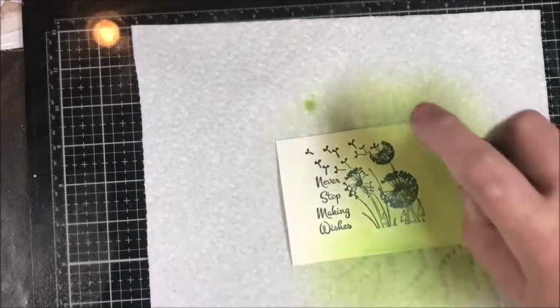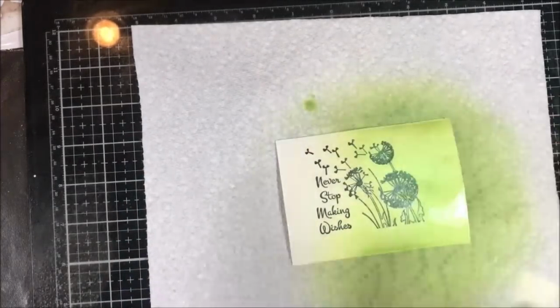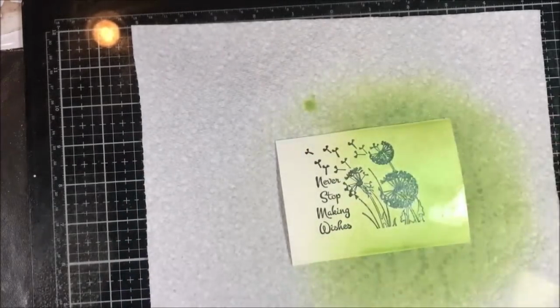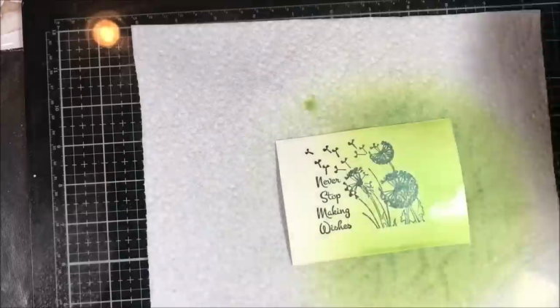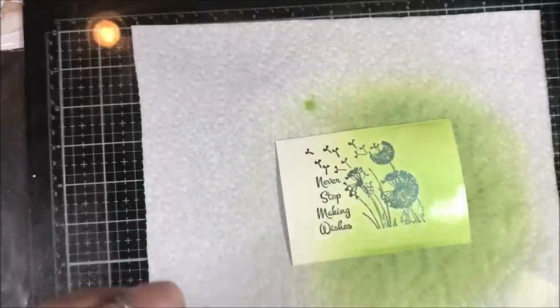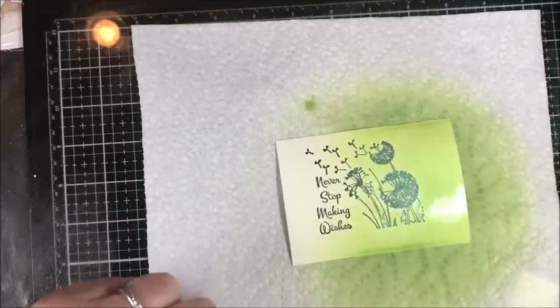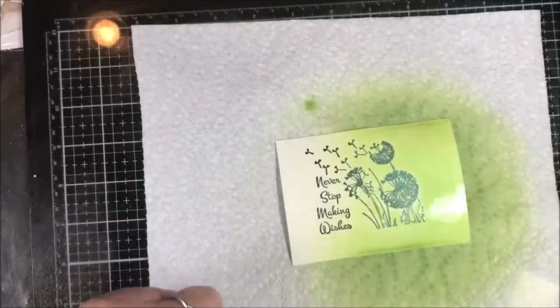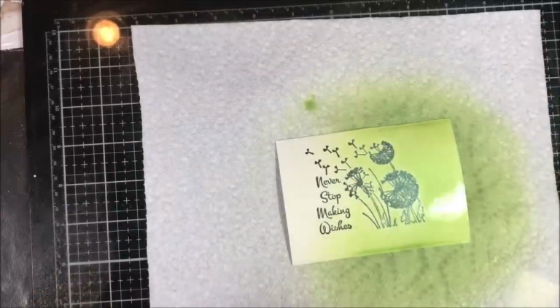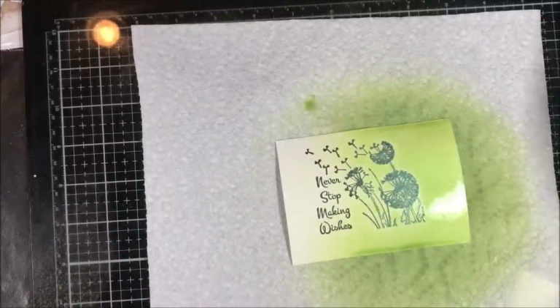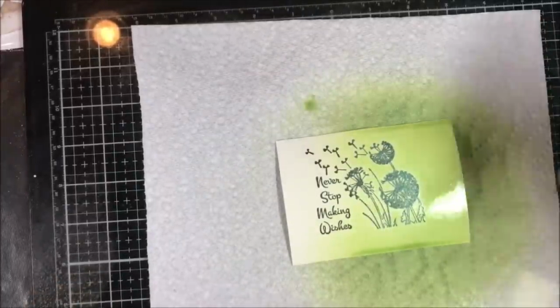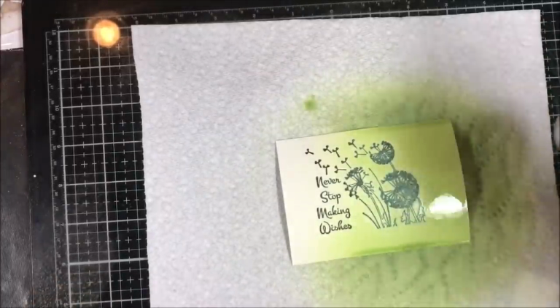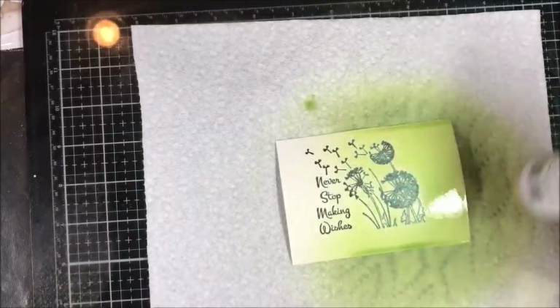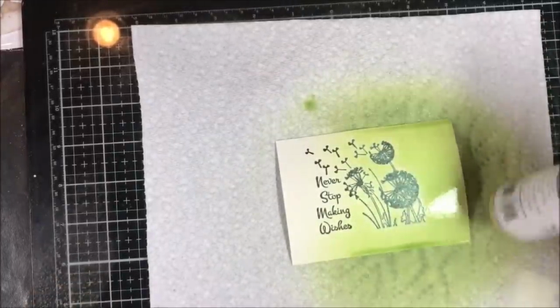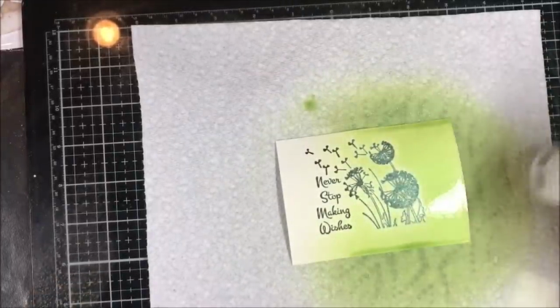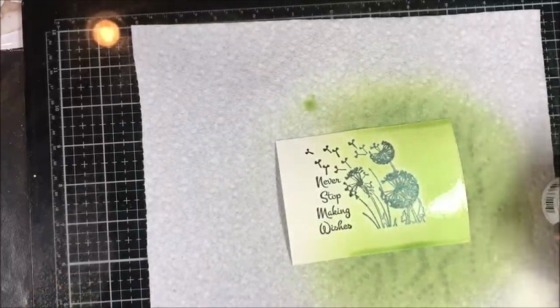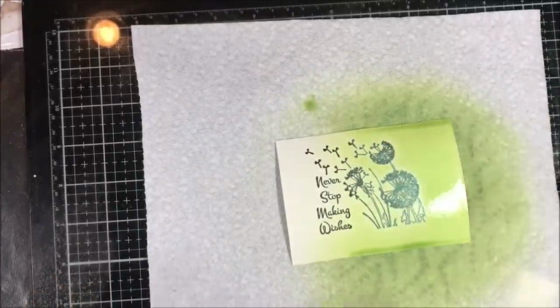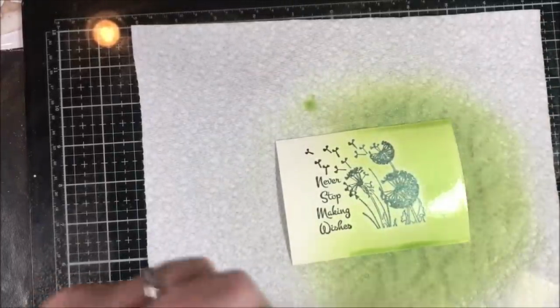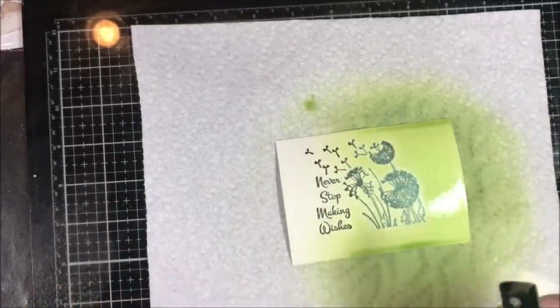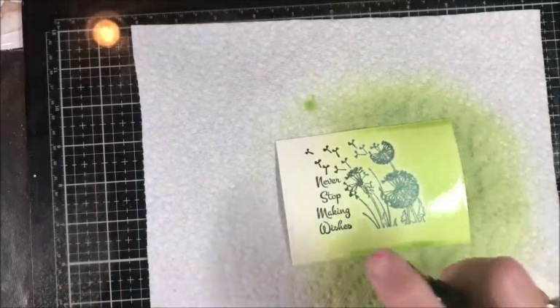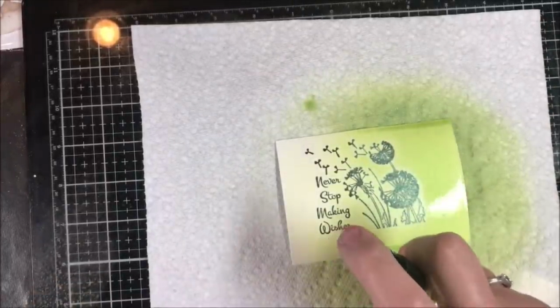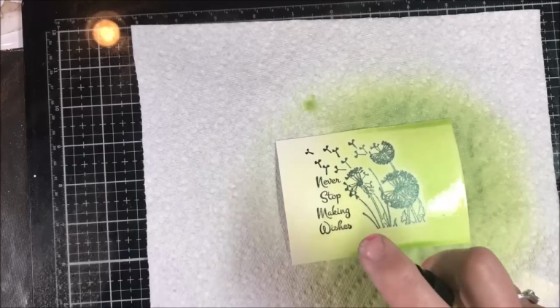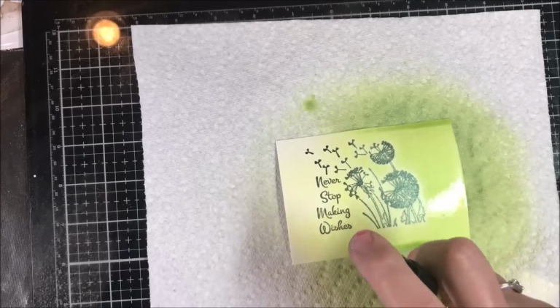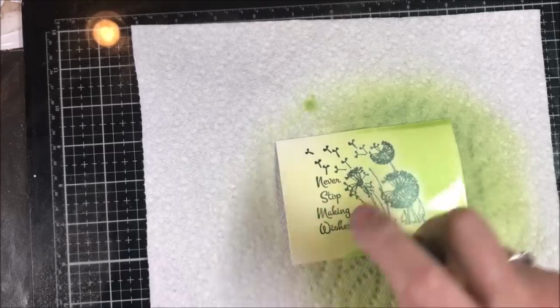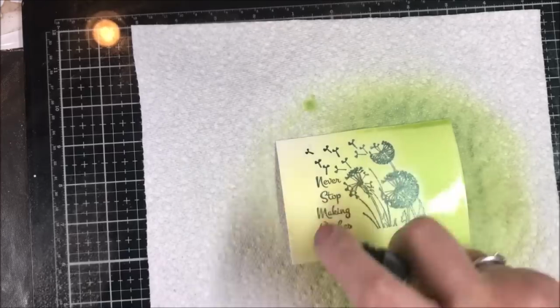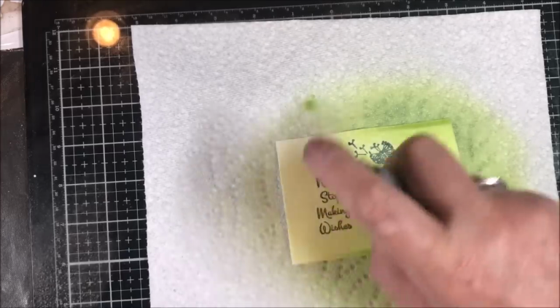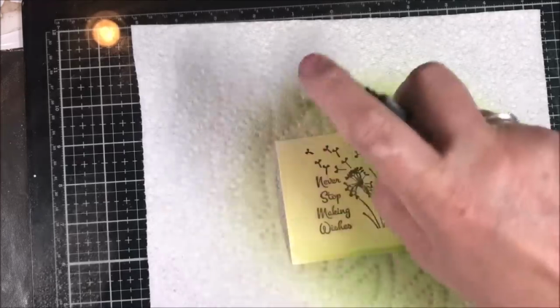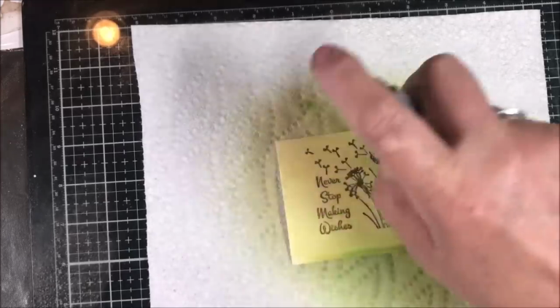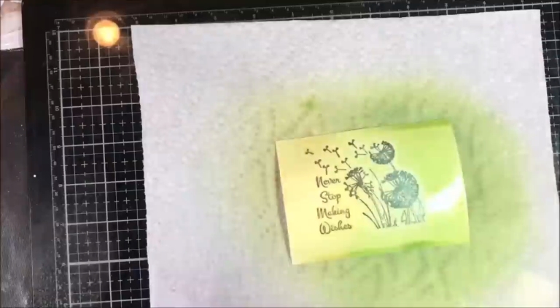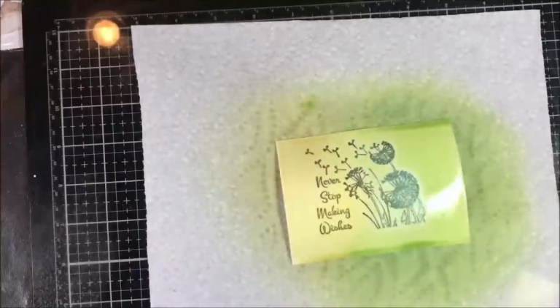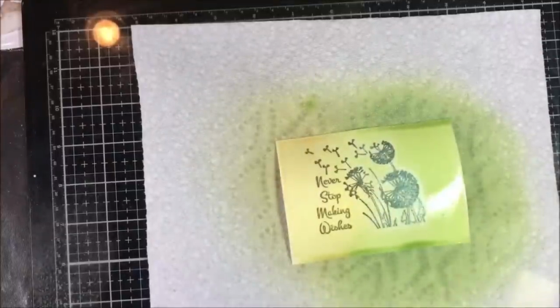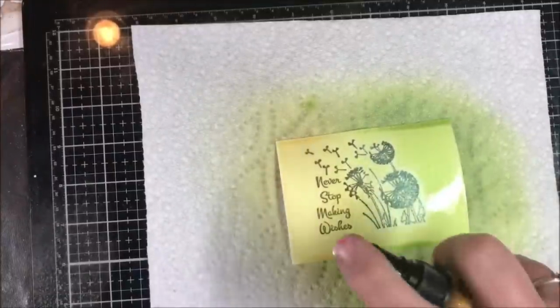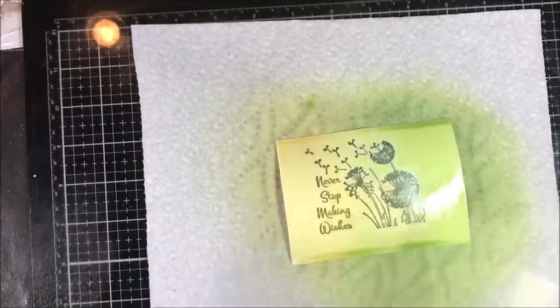You can see how low I'm going to the cardstock — that's how you get all of that vivid color. Don't be afraid to get low; you can't mess it up. You don't want to hold it still like that because you get a circle; just move your hand around a little bit. Very easy to use.